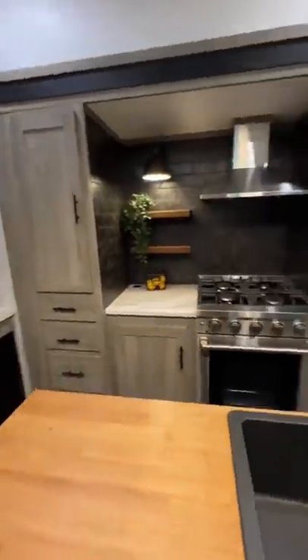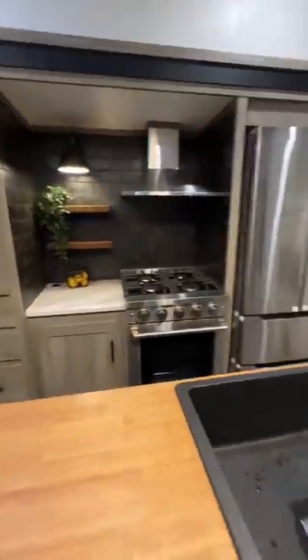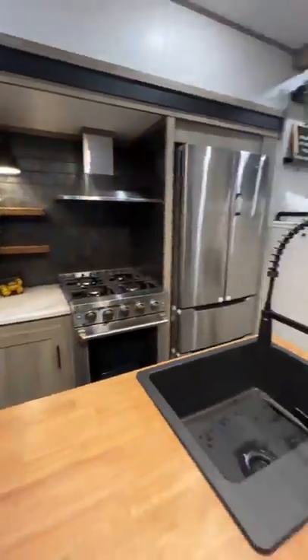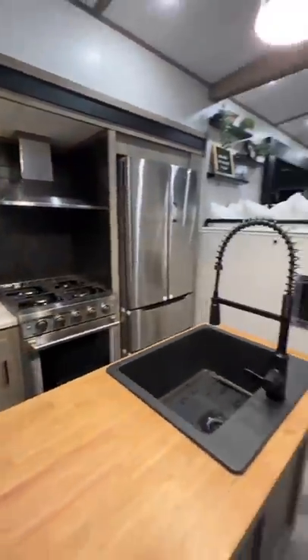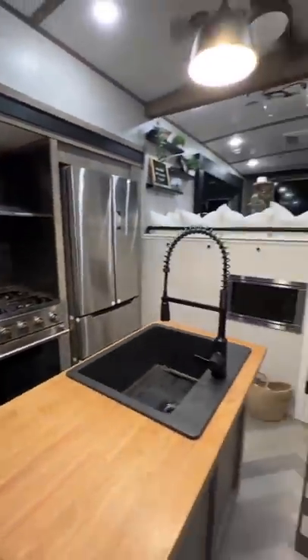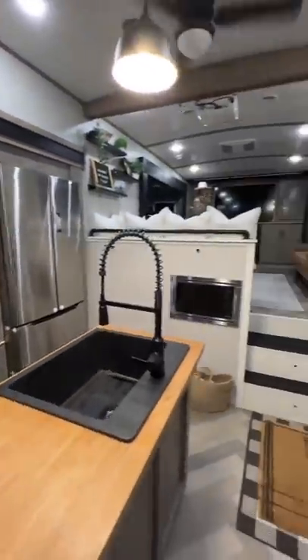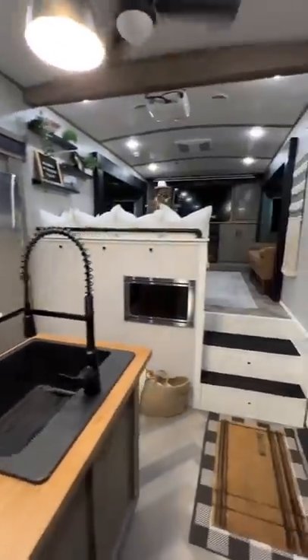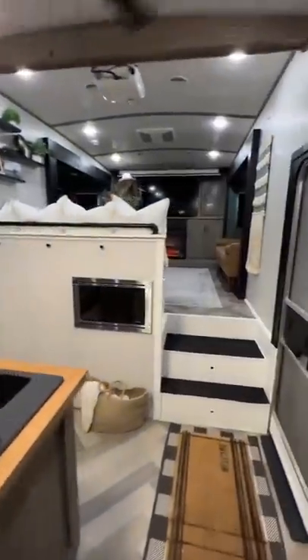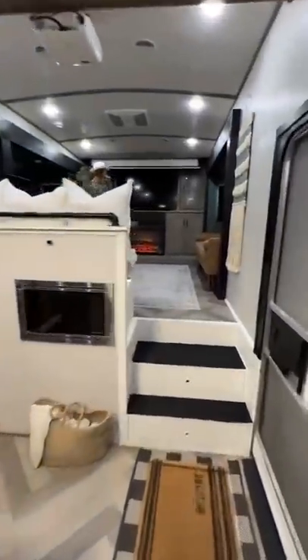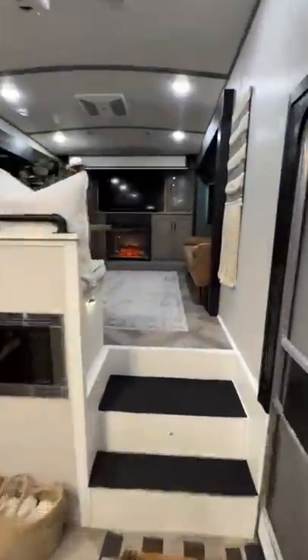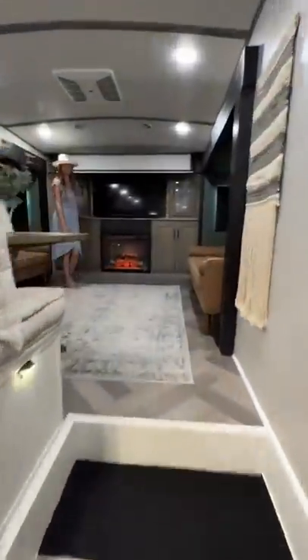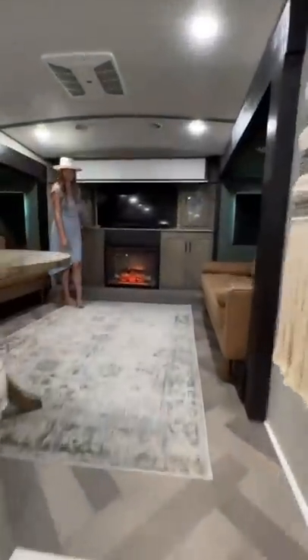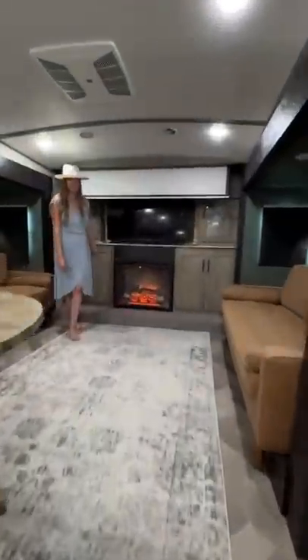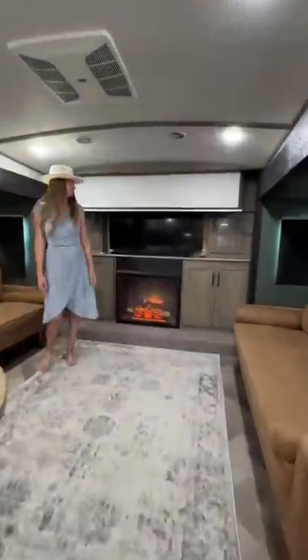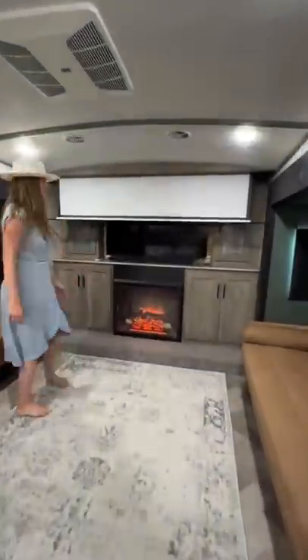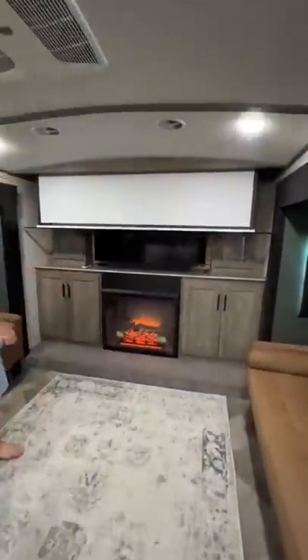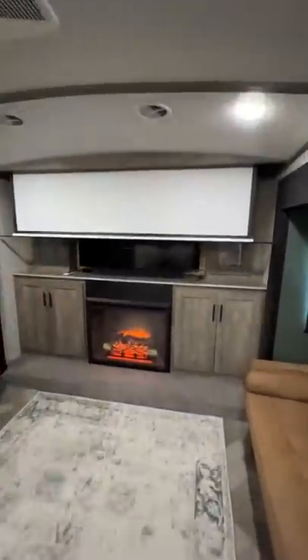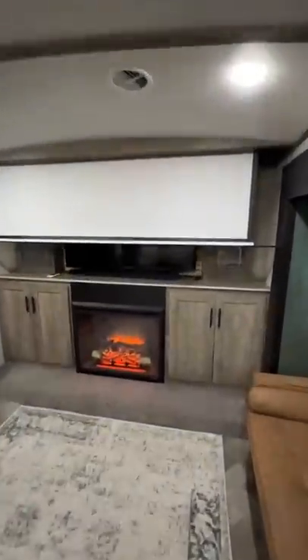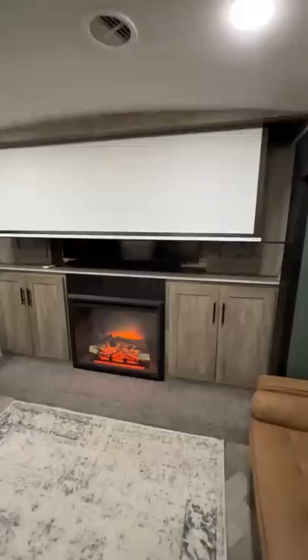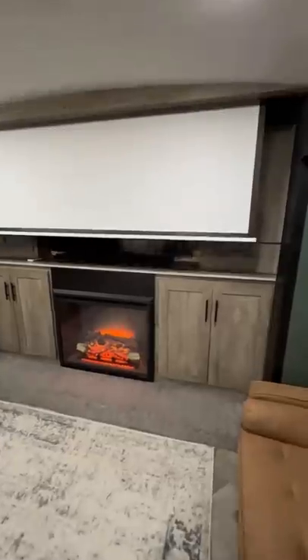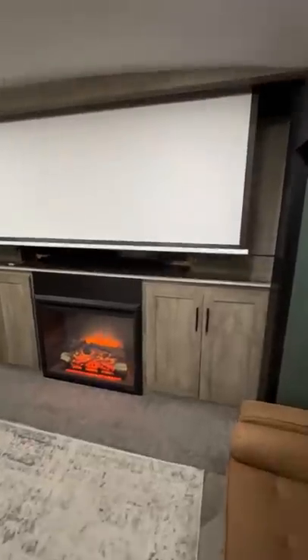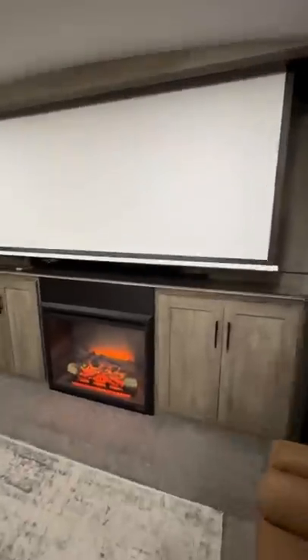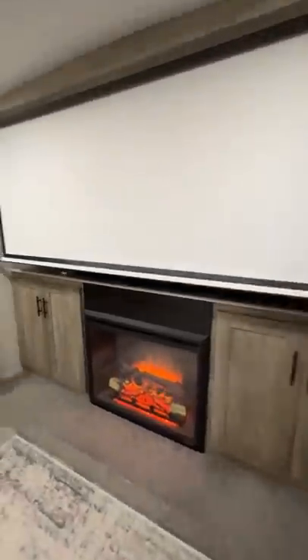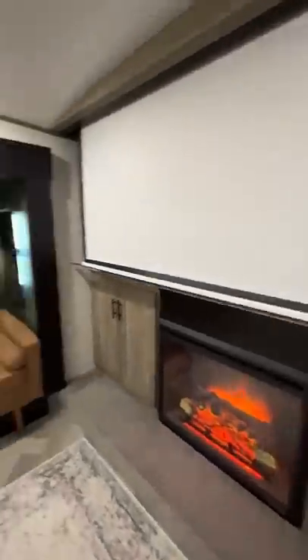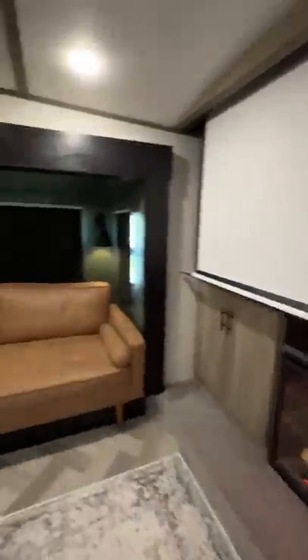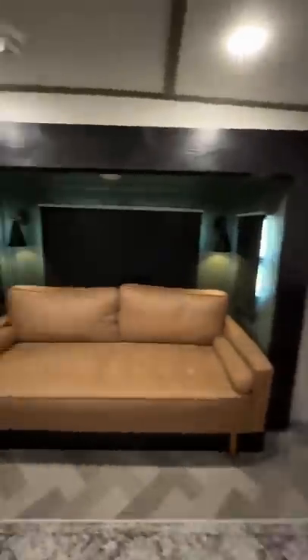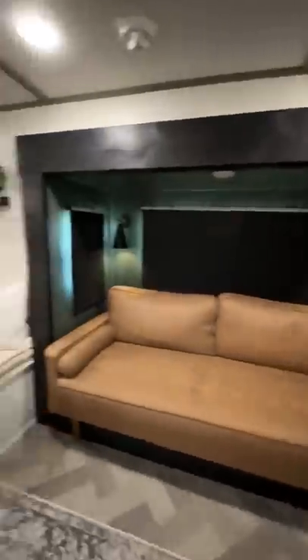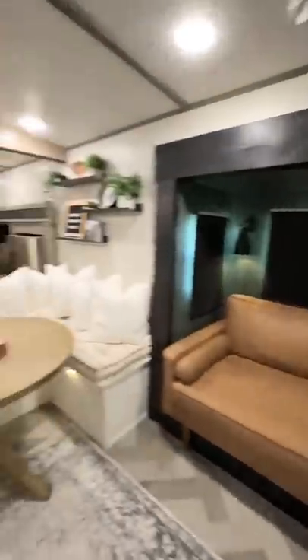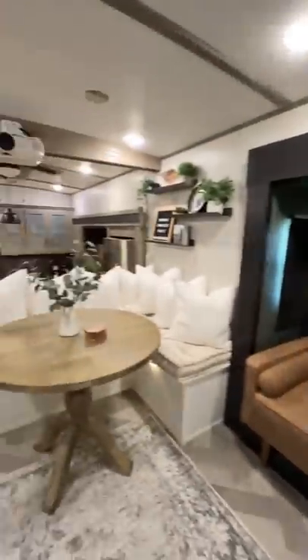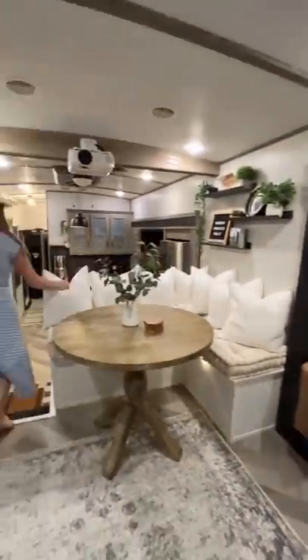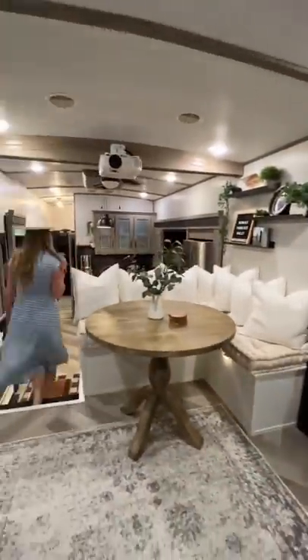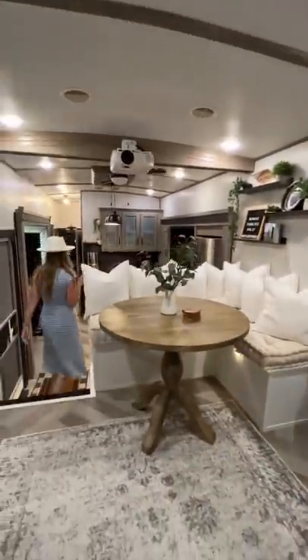When you walk up the stairs to the living room, we have a hidden projector screen that drops down to have movie nights. We bought new couches for the slides and built a dinette for all five of us to sit together at.